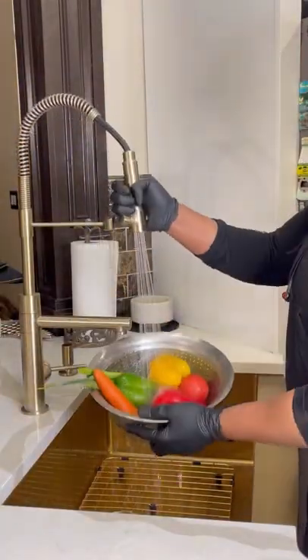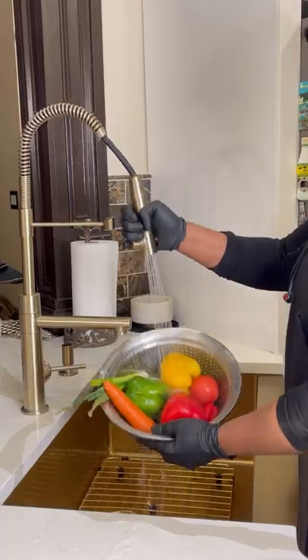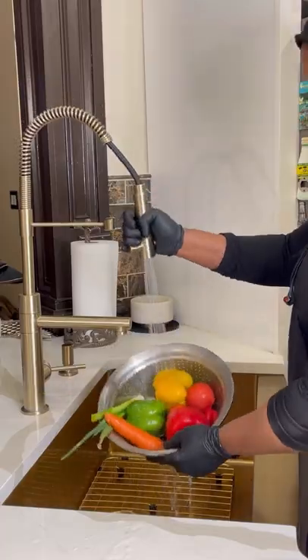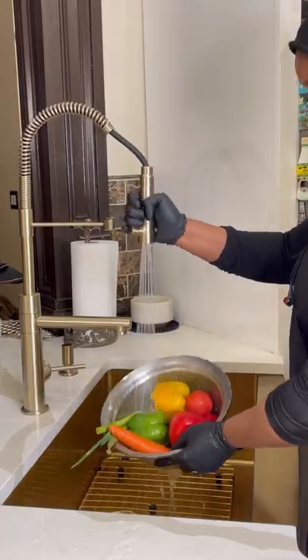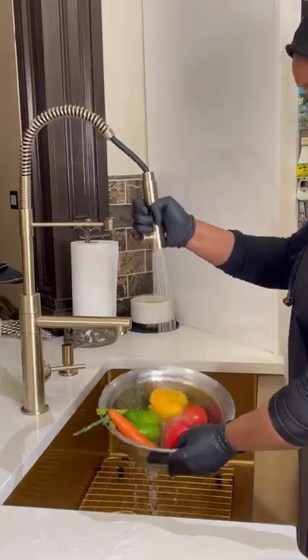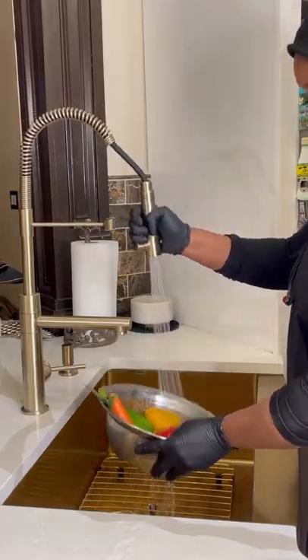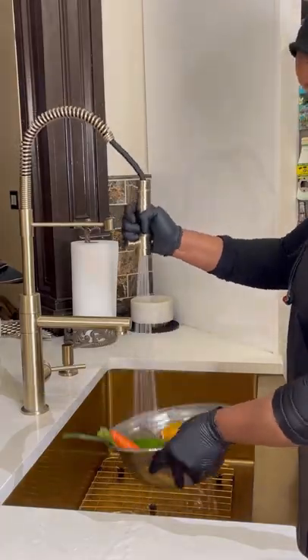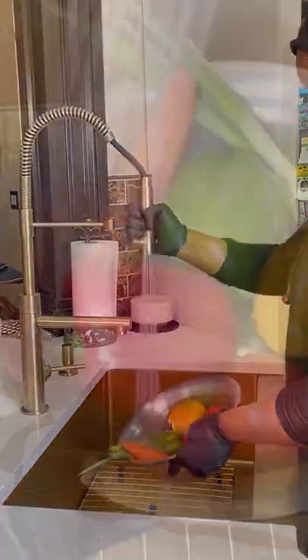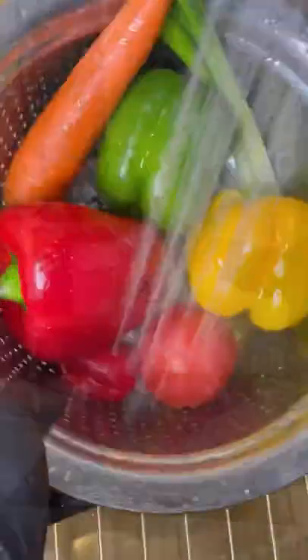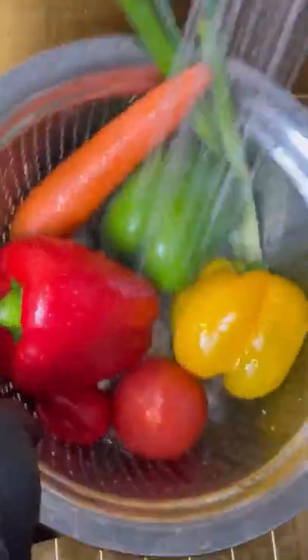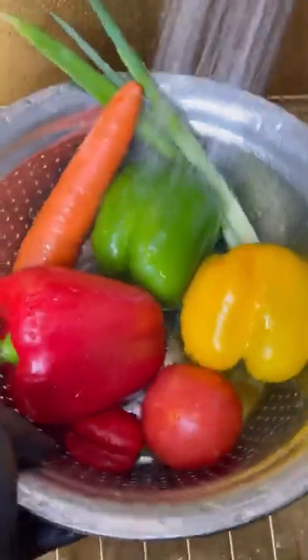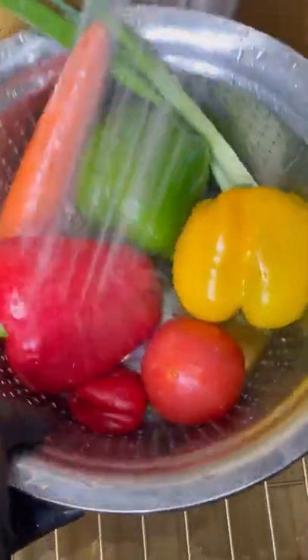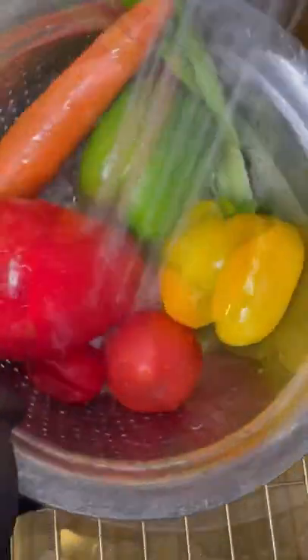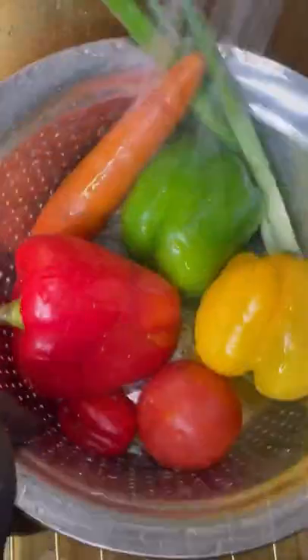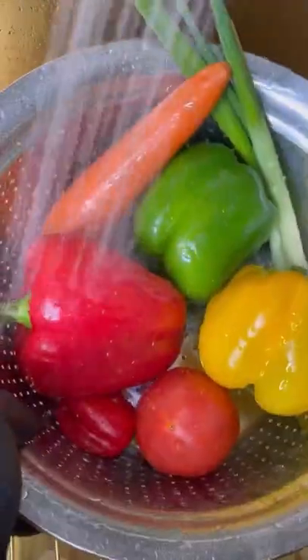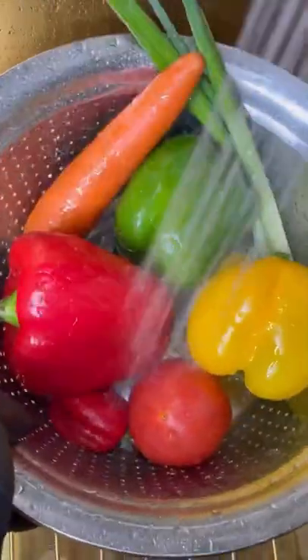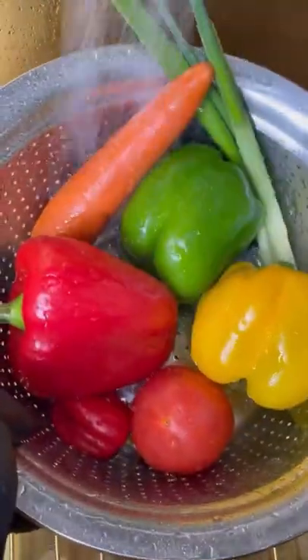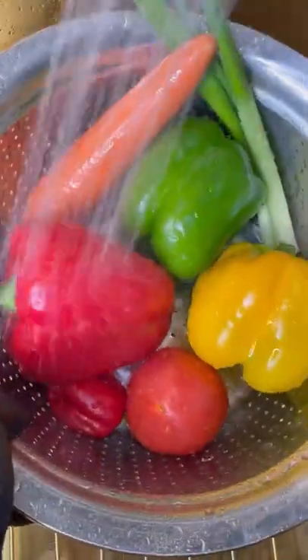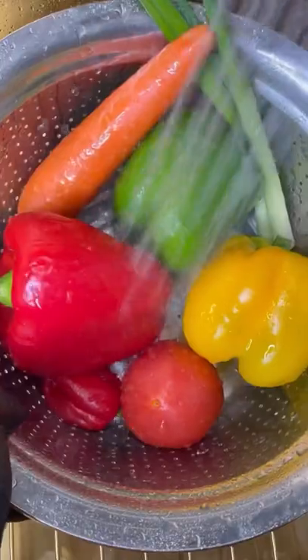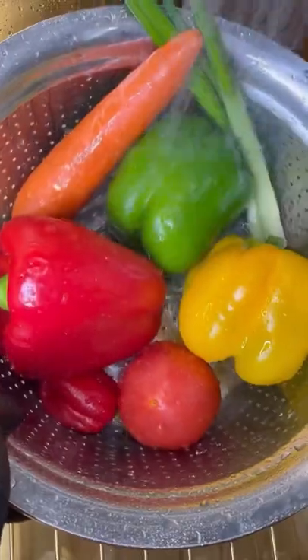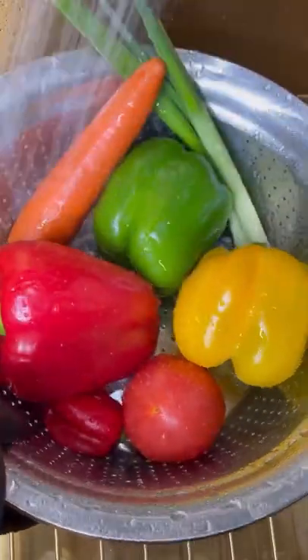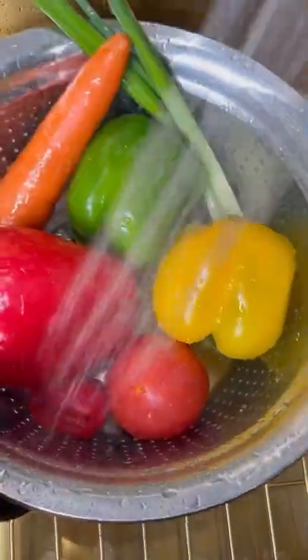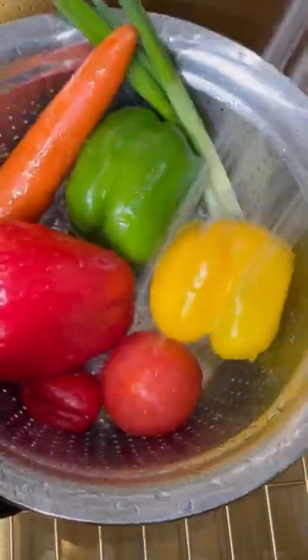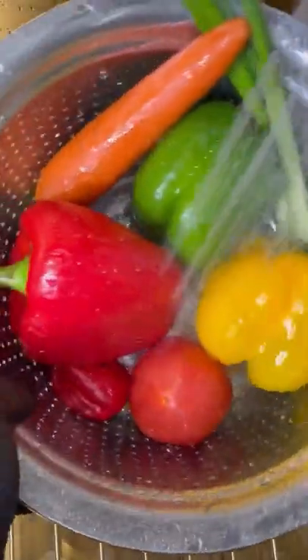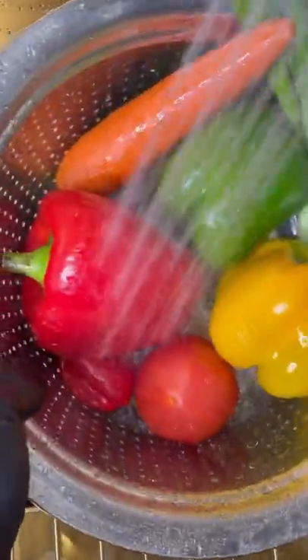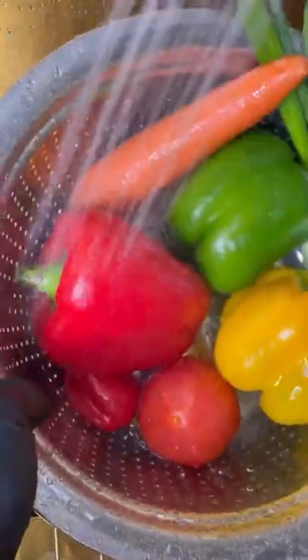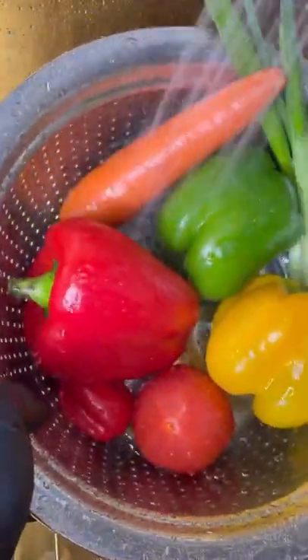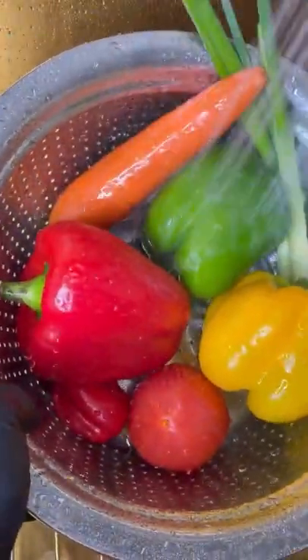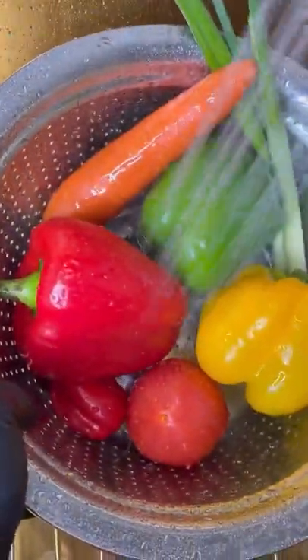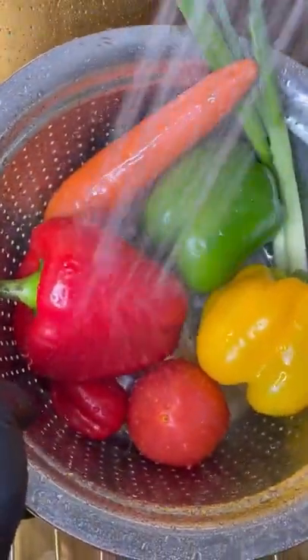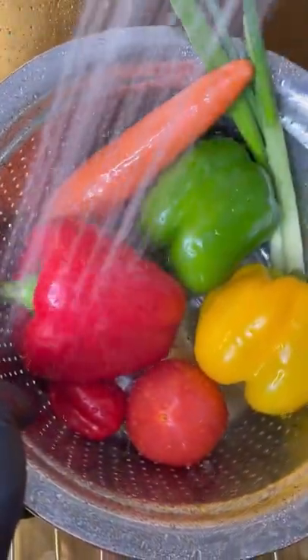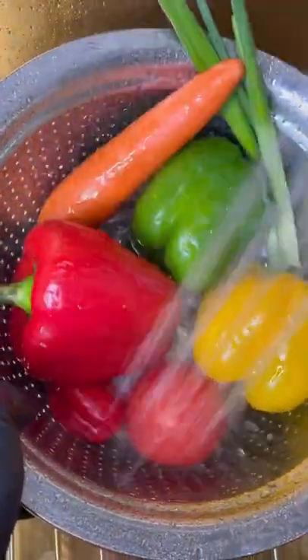I'm going to start off by washing my vegetables. I got my cabbage, I got the tricolor peppers, my scallion, and I have the tomato. You know, scotch bonnet pepper gives everything a nice little kick.